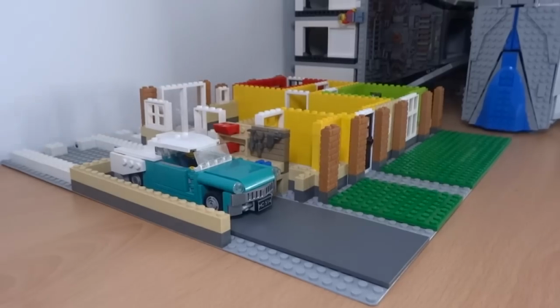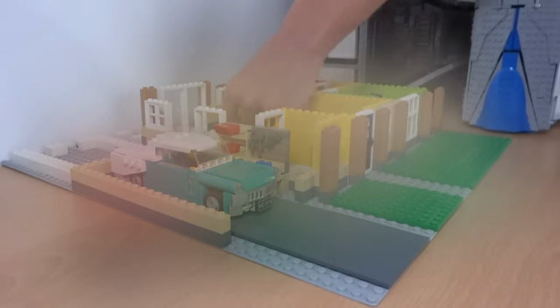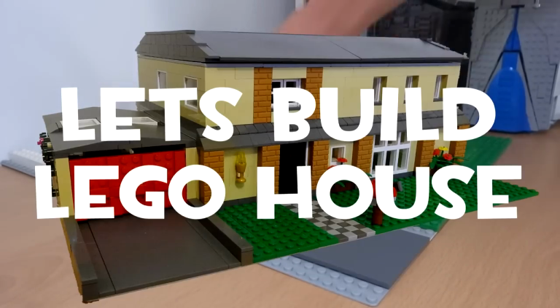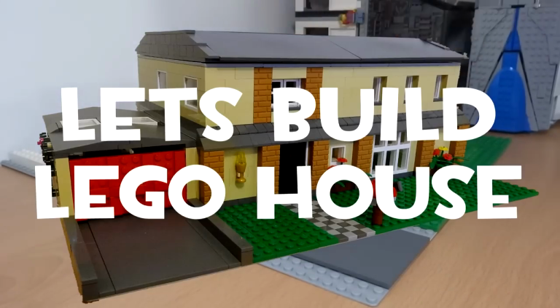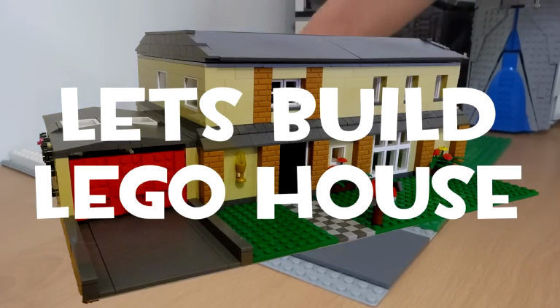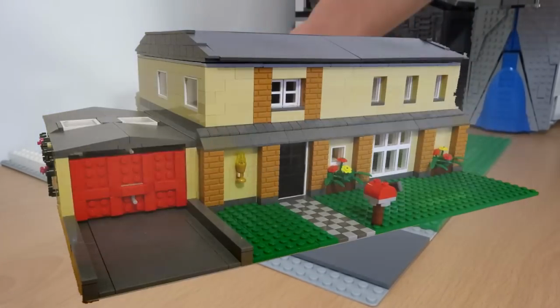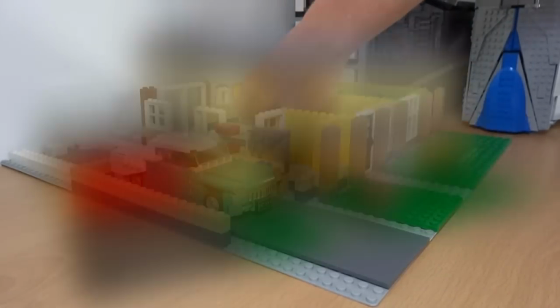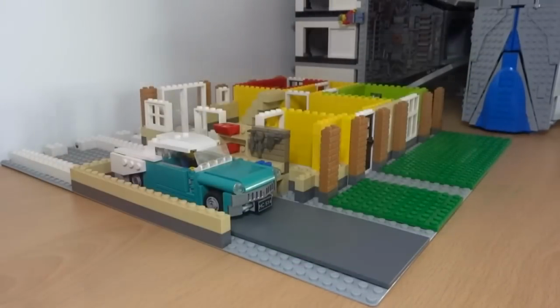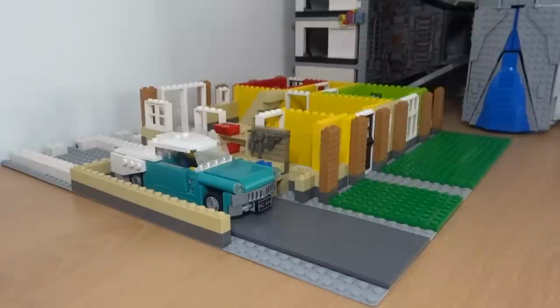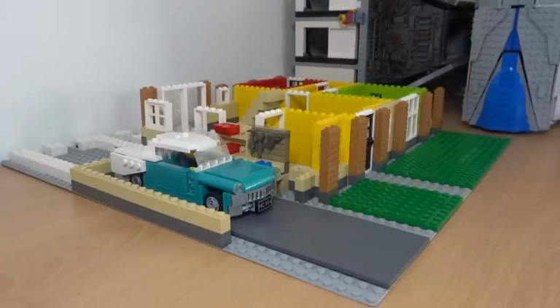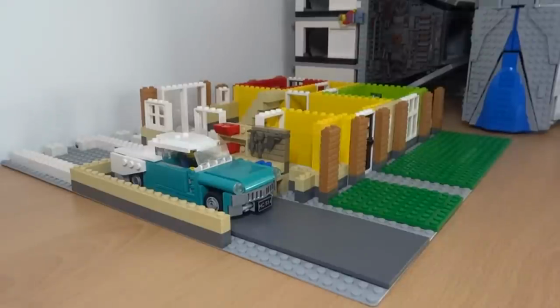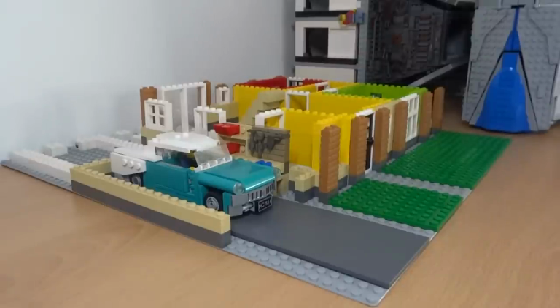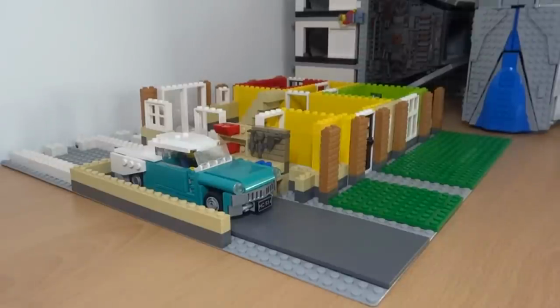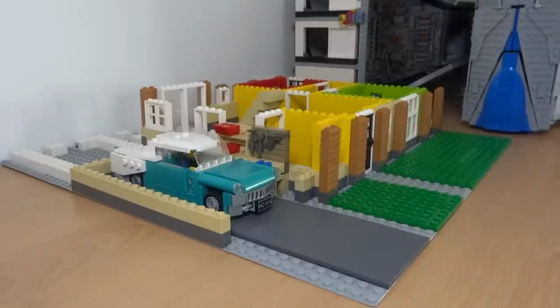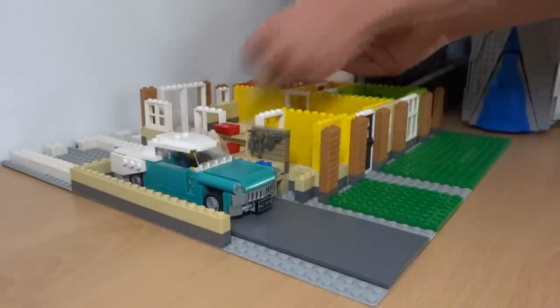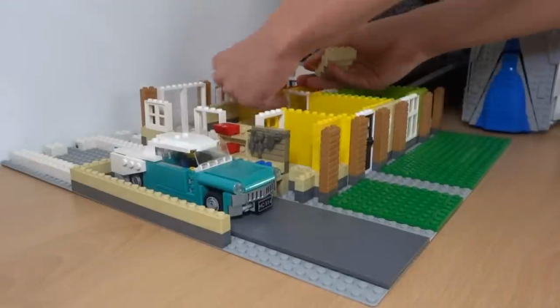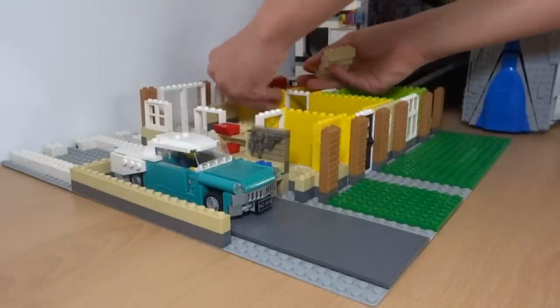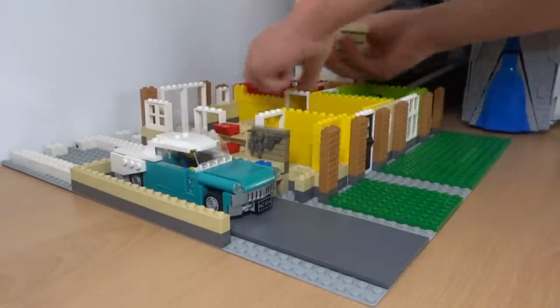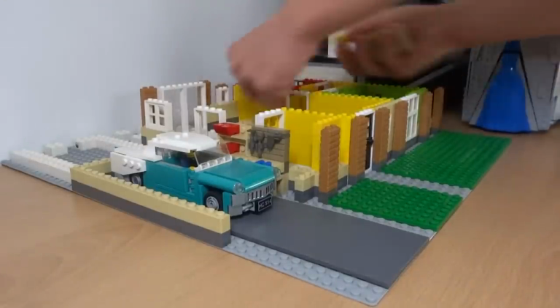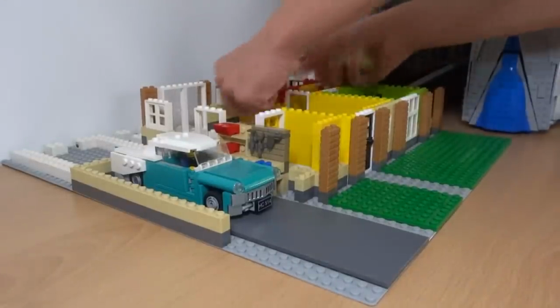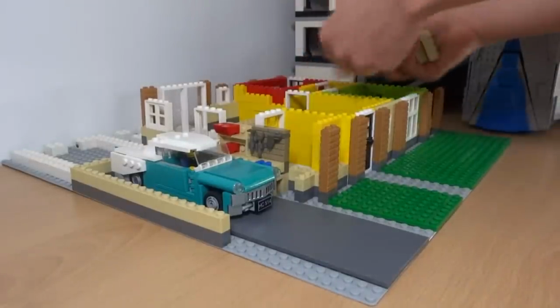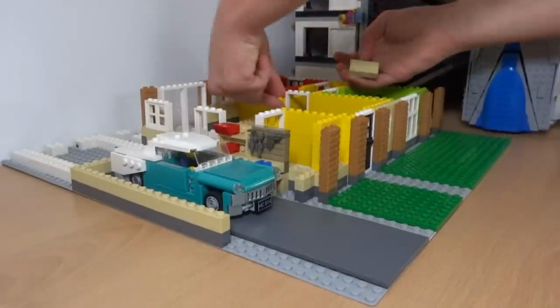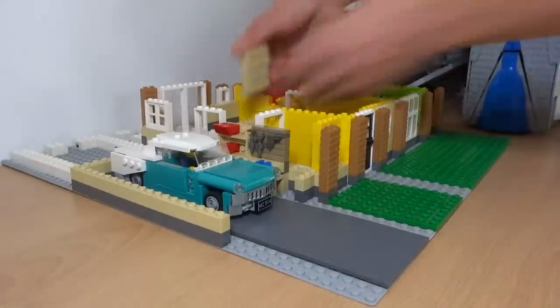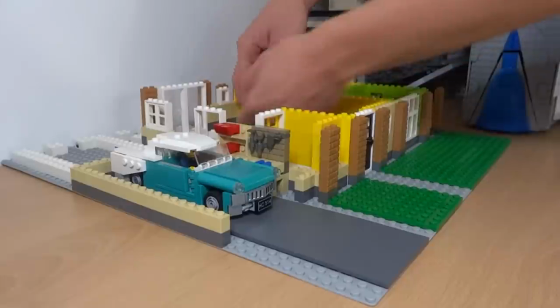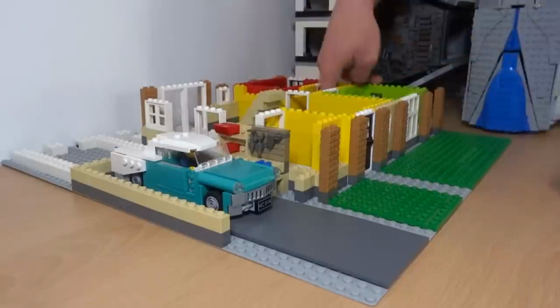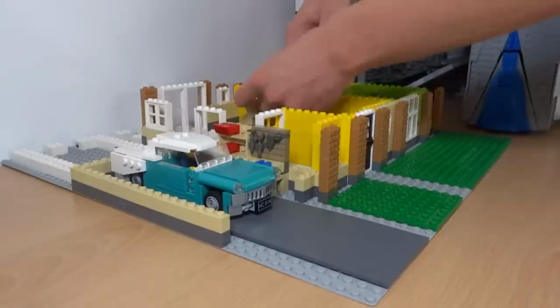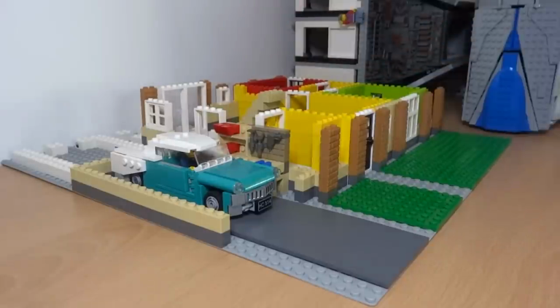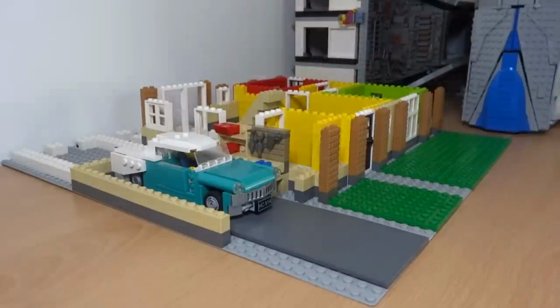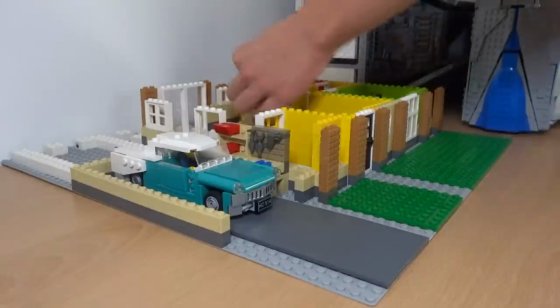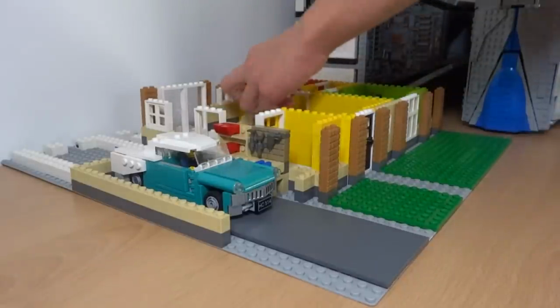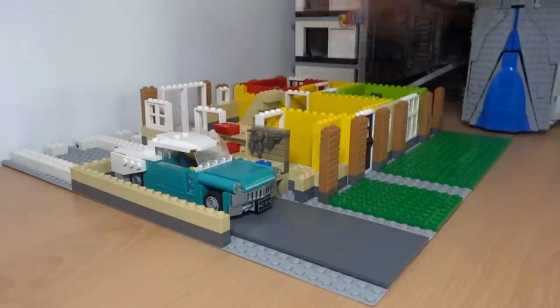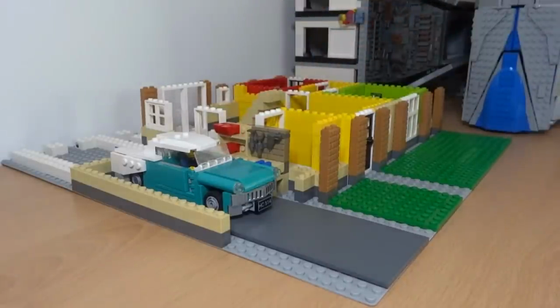What's up guys, it's me Lego Paradise here and welcome back to my let's build a Lego family house series. This episode we're going to finish up the walls on the ground floor and start work on planning out the rooms for the second floor.